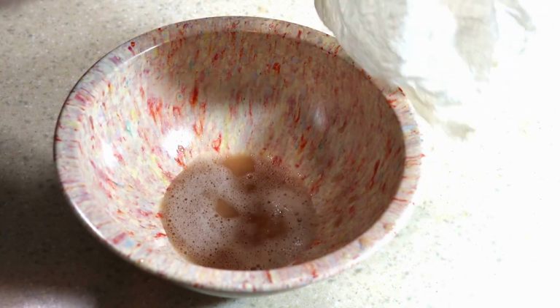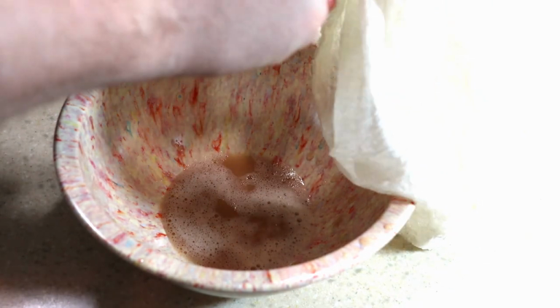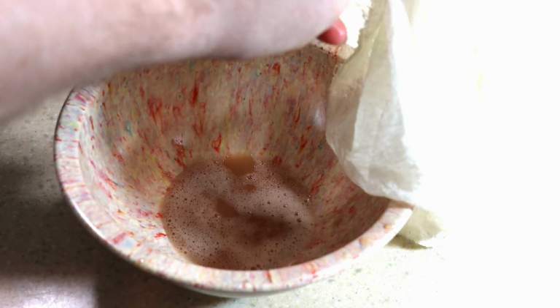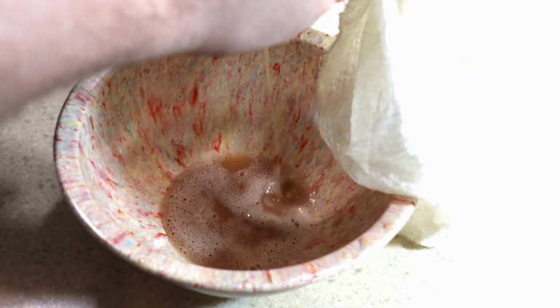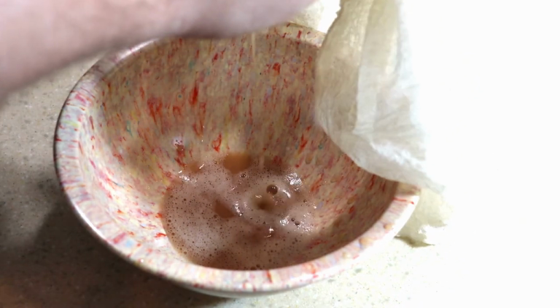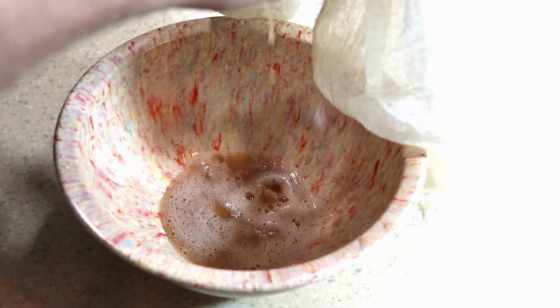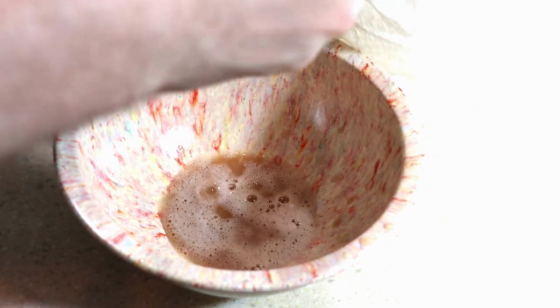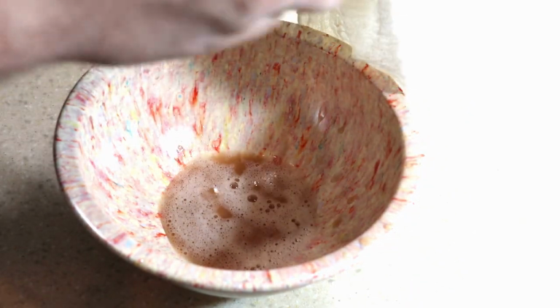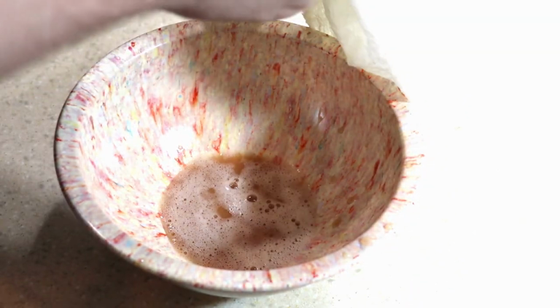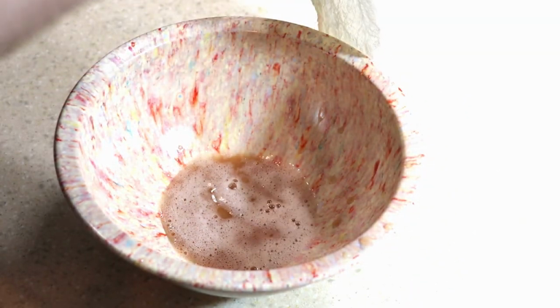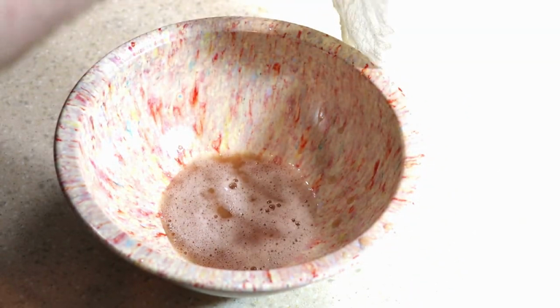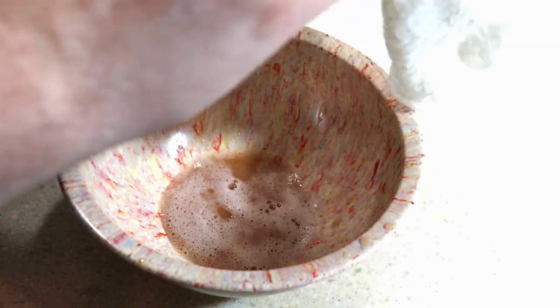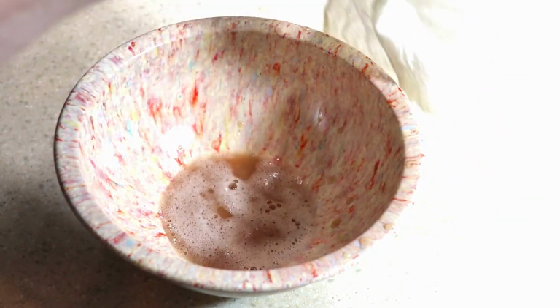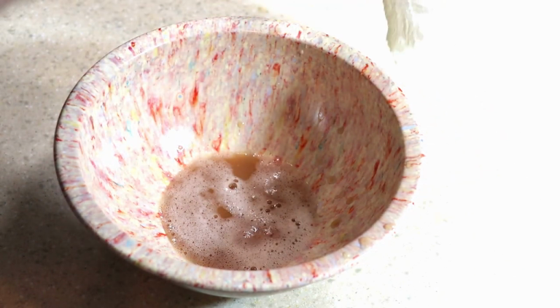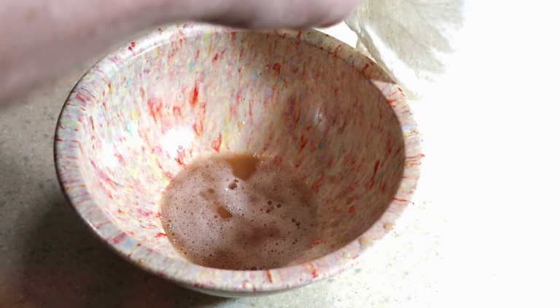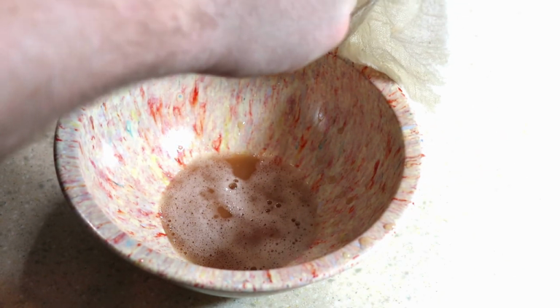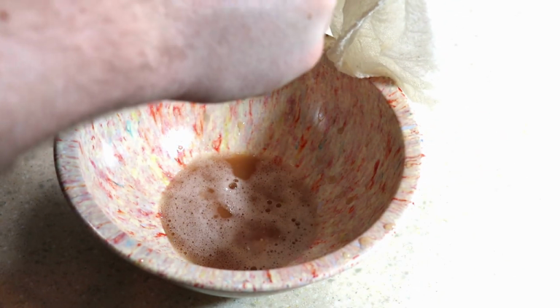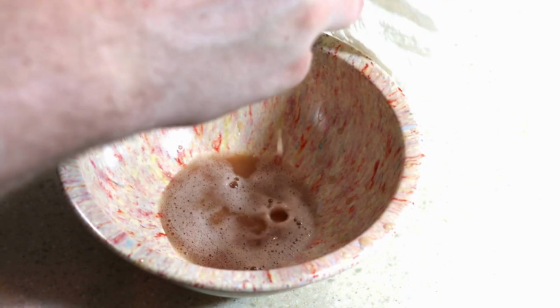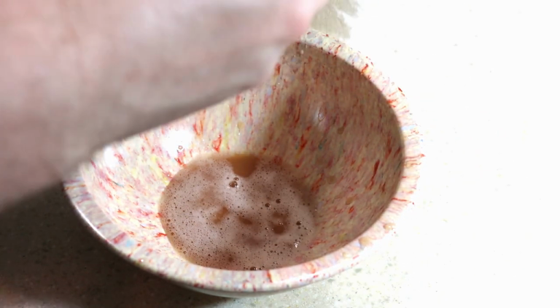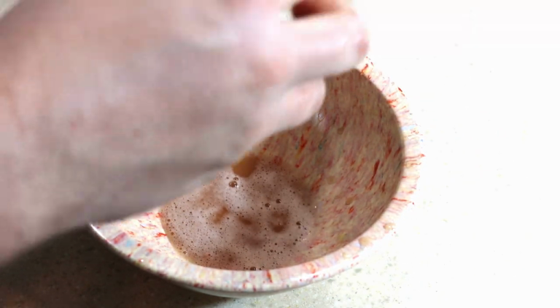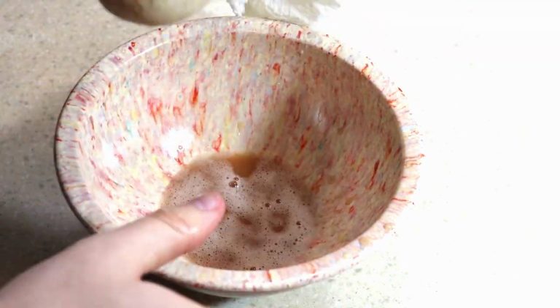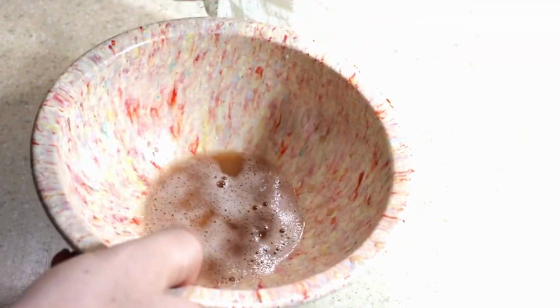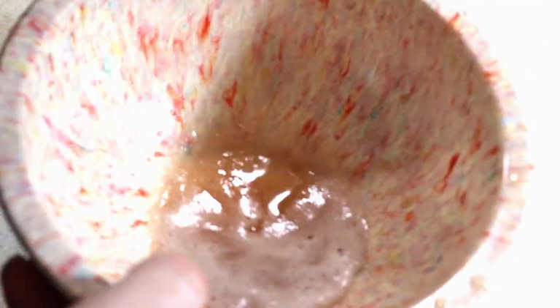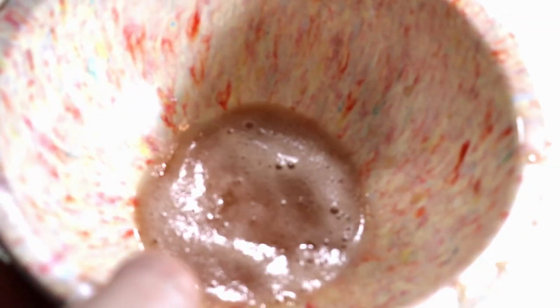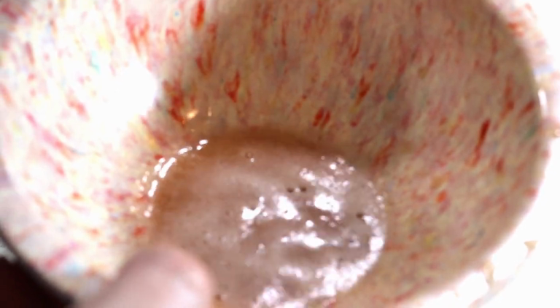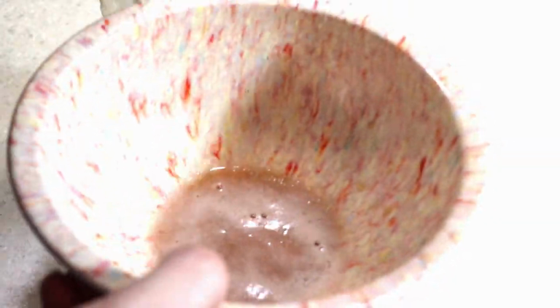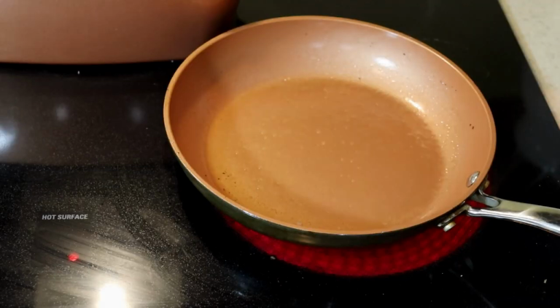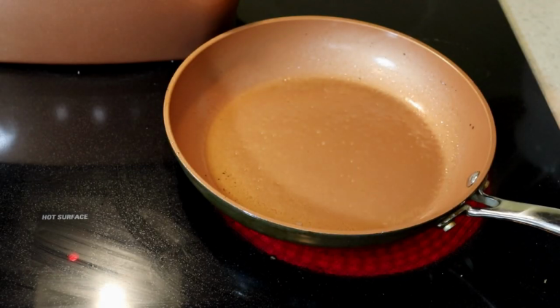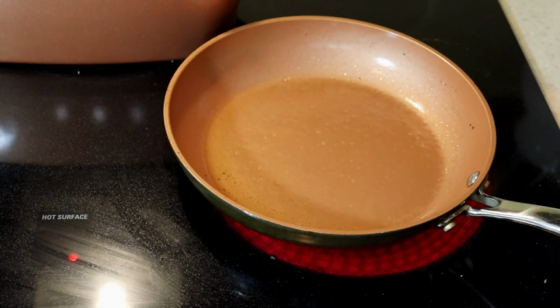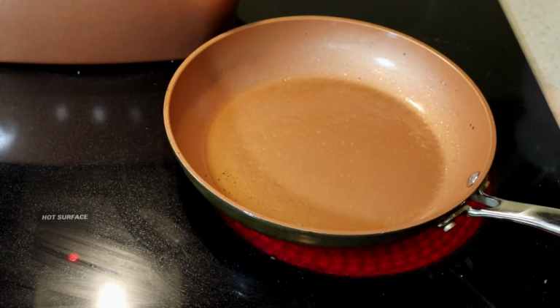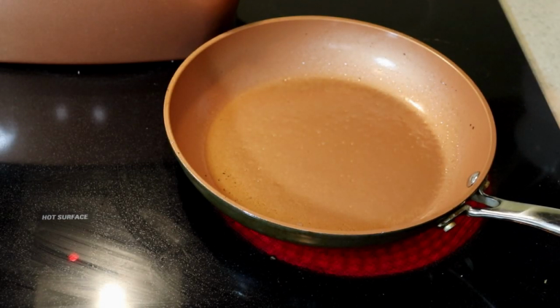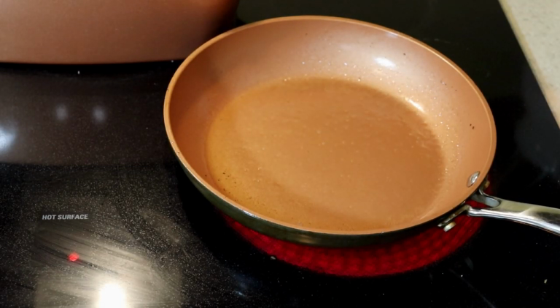You can usually get cheesecloth pretty cheap. This is some organic unbleached cheesecloth that I've been using for a while and it works great — it doesn't tend to break. You can wring out a lot of the excess liquid, just like you see right here.